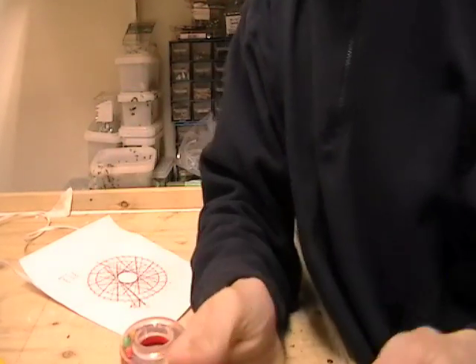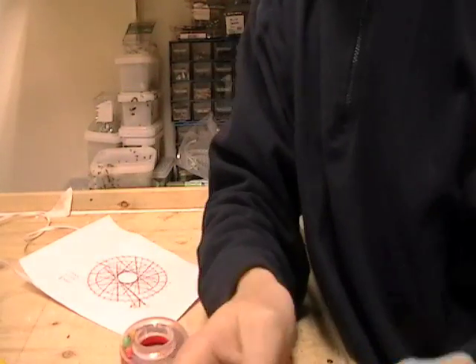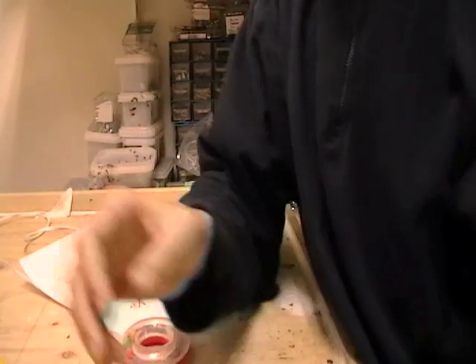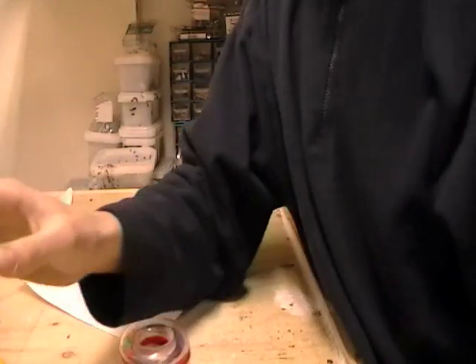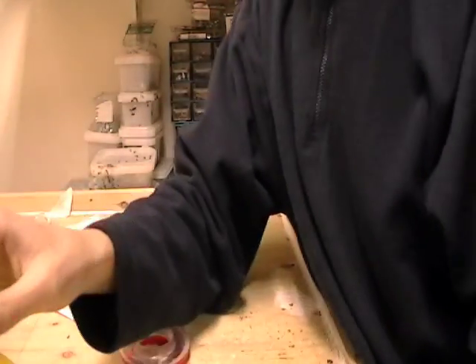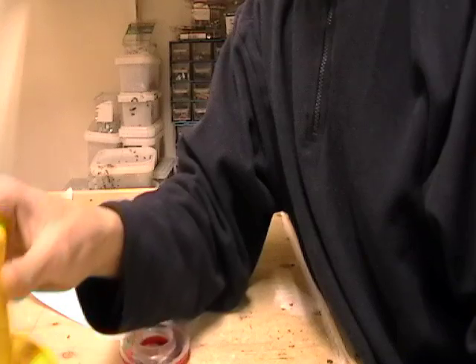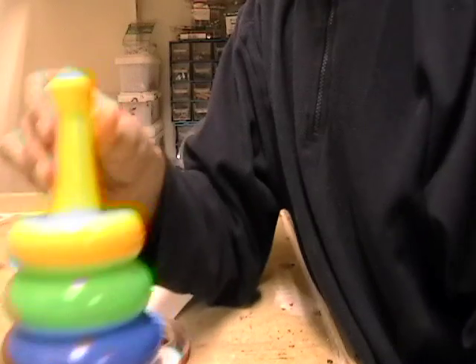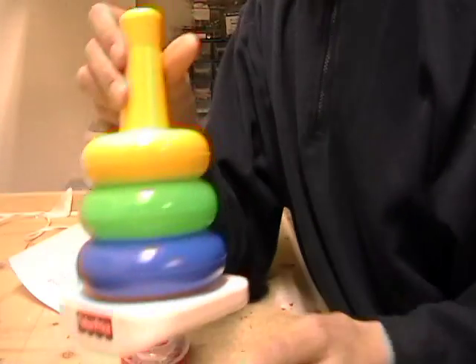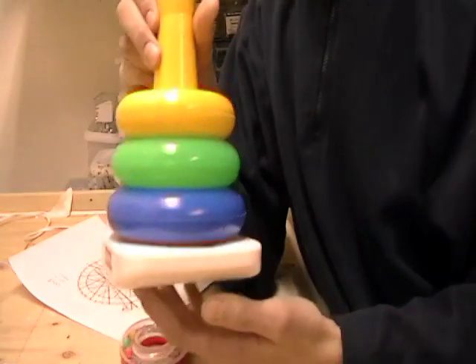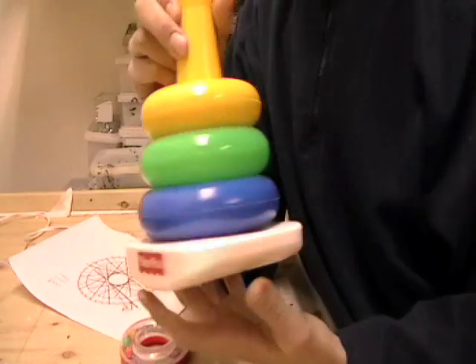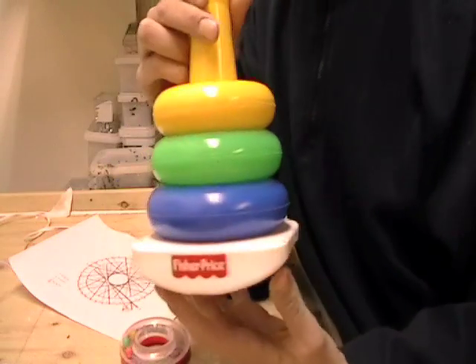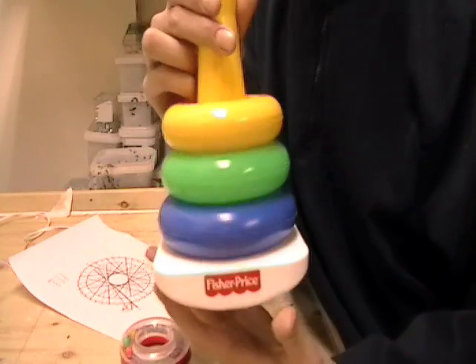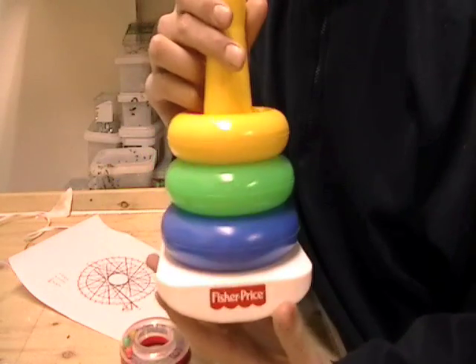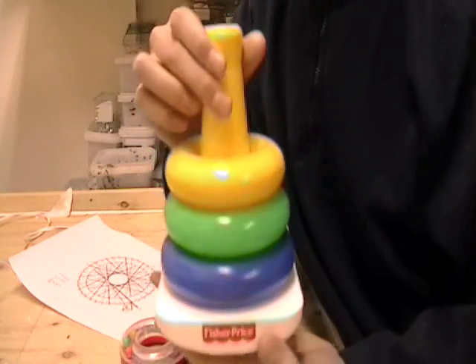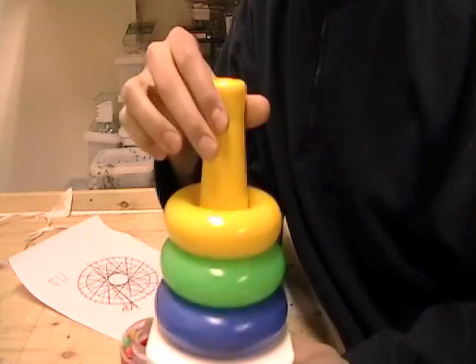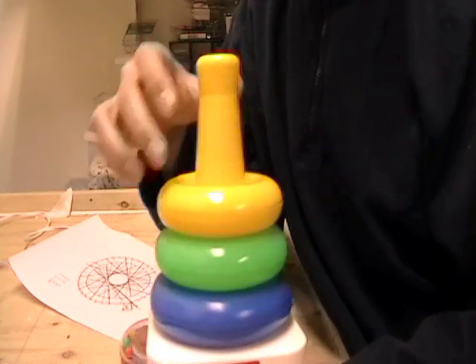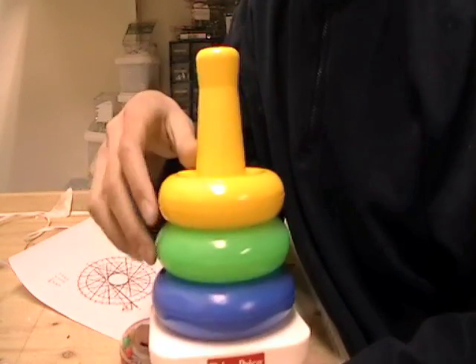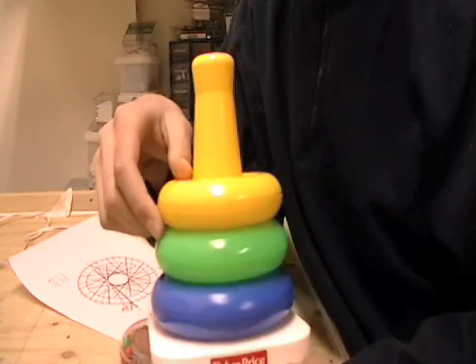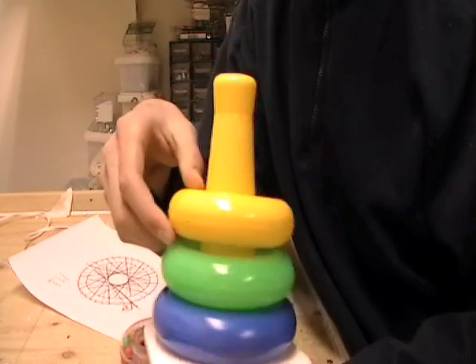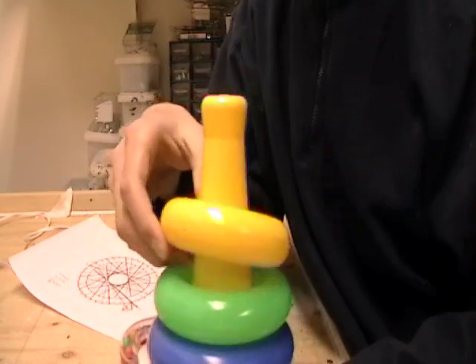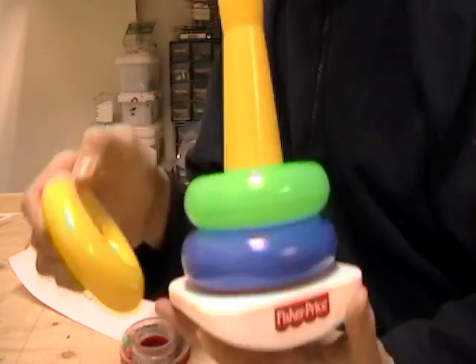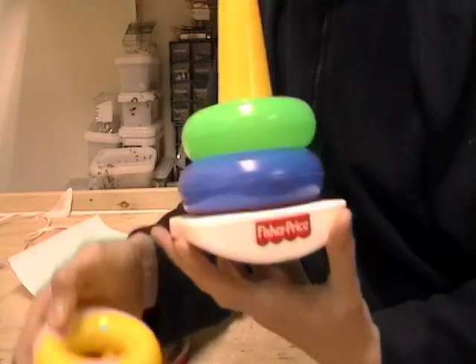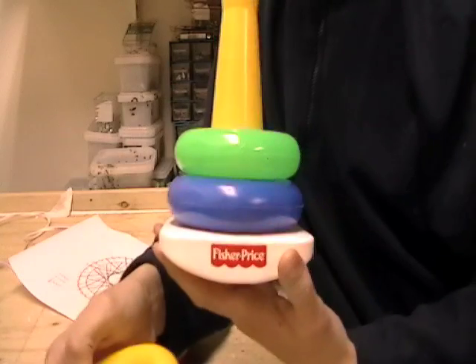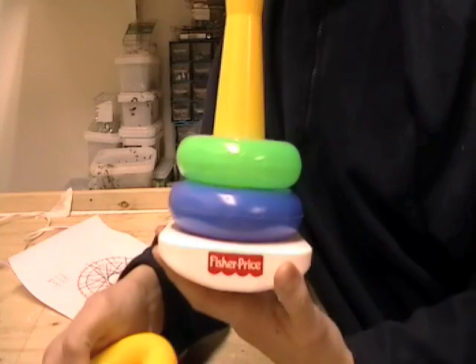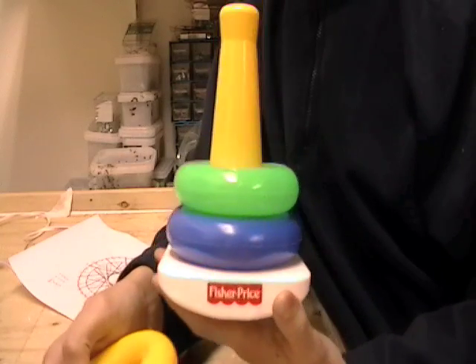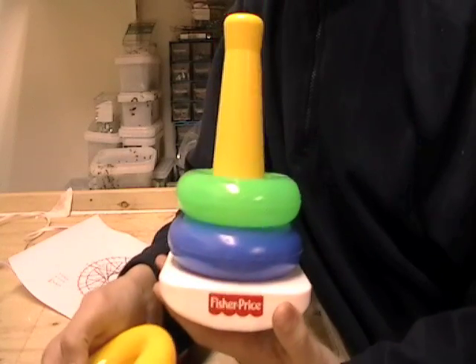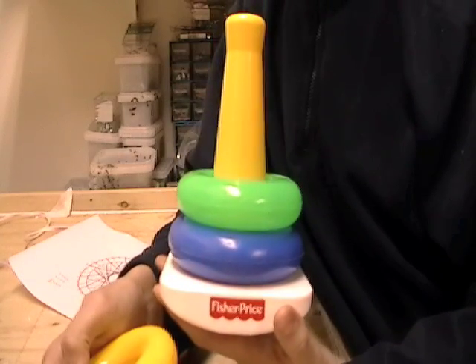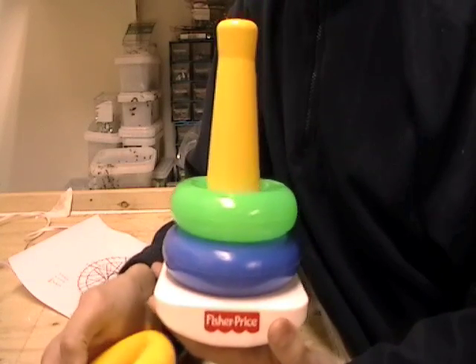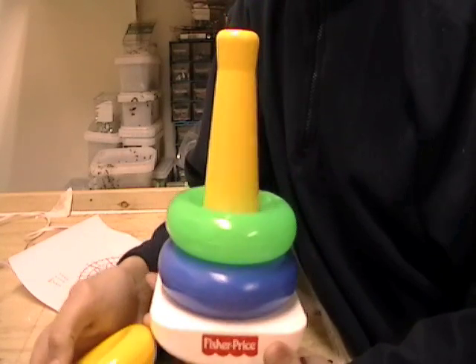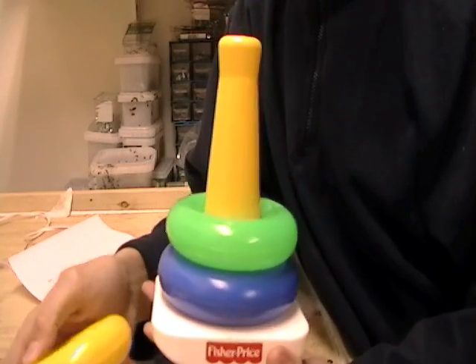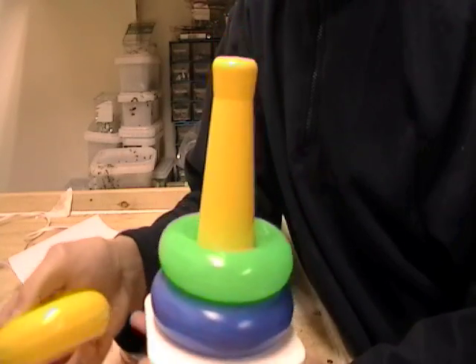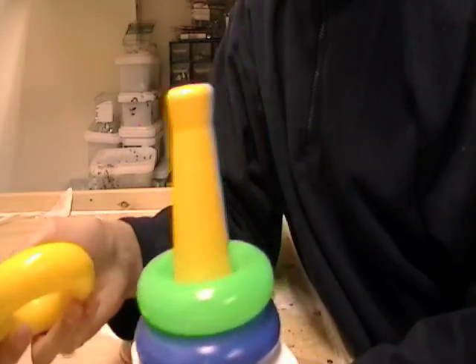You will need one of these Fisher Price baby toy sets. You can get these at Toys R Us. They're made by Mattel.